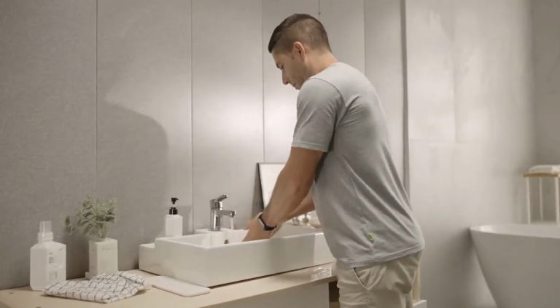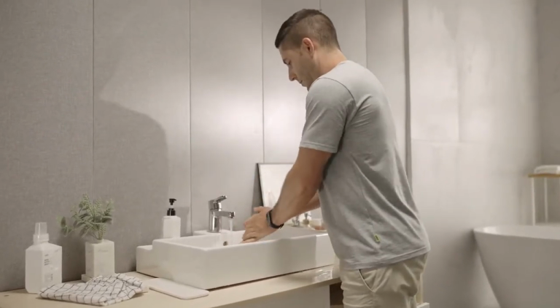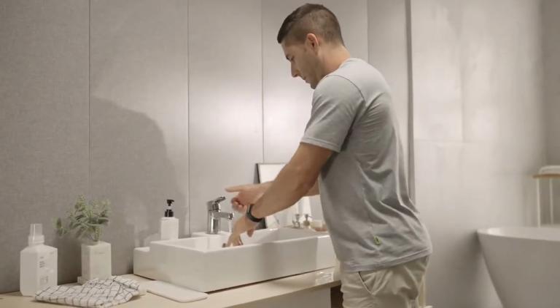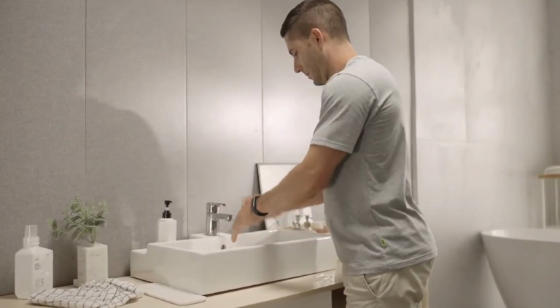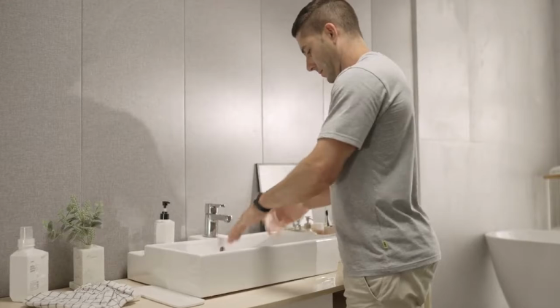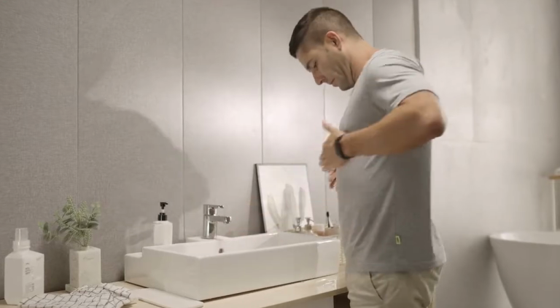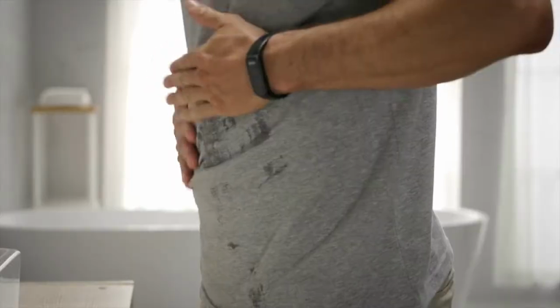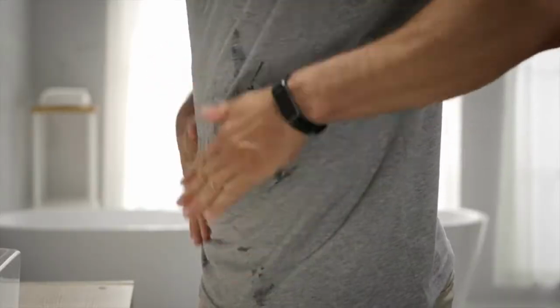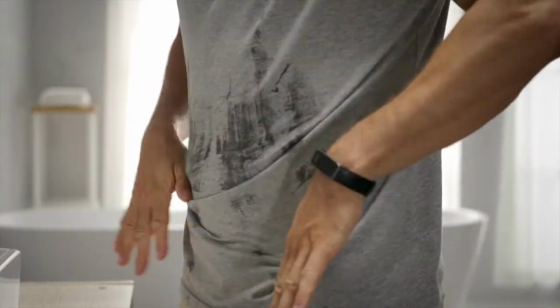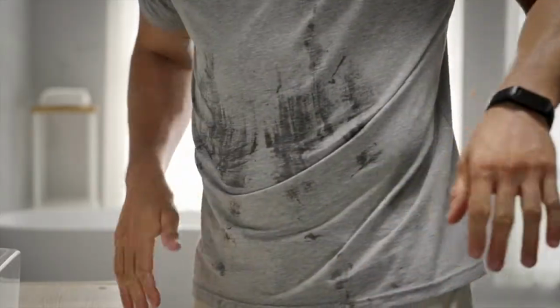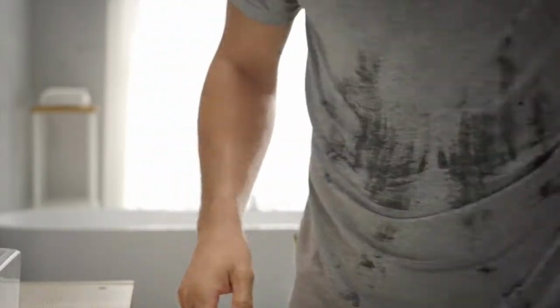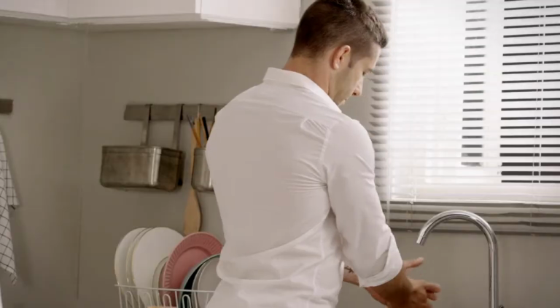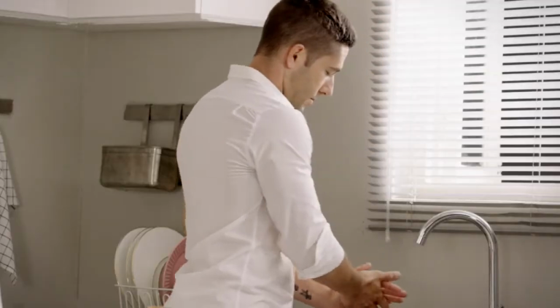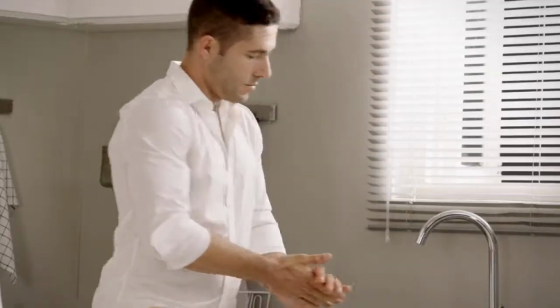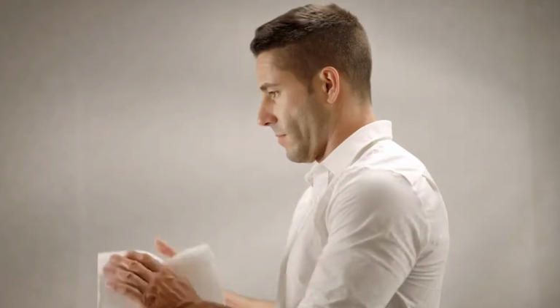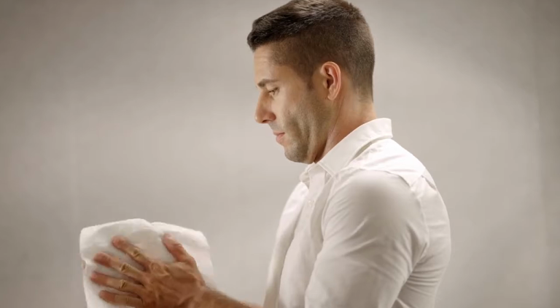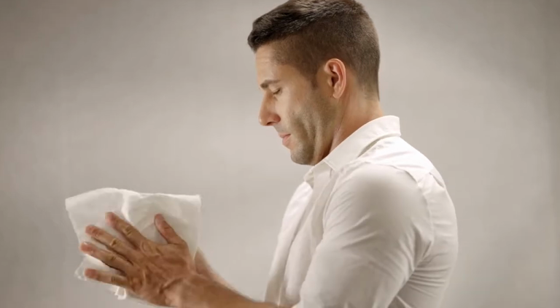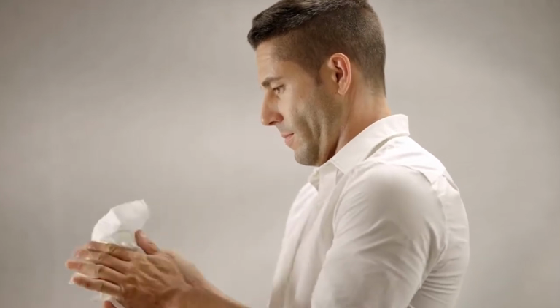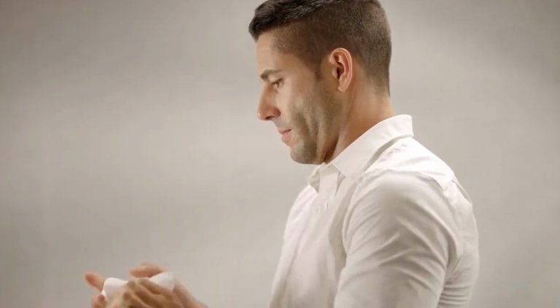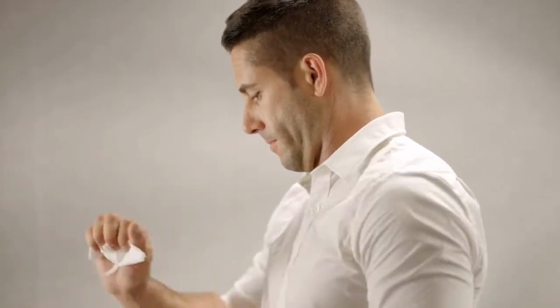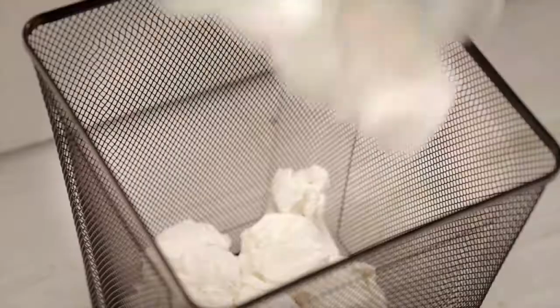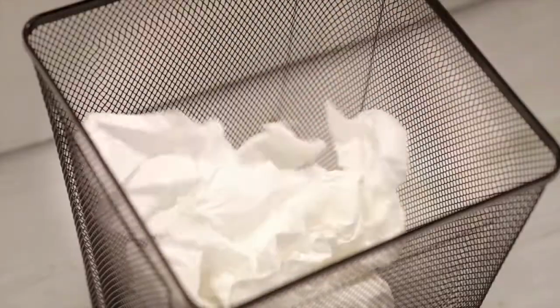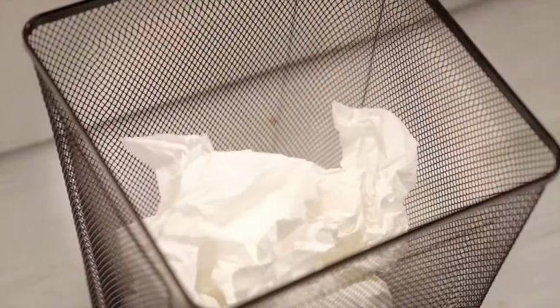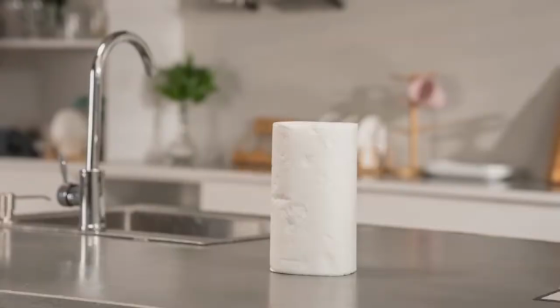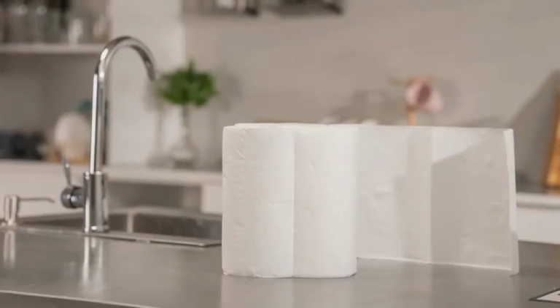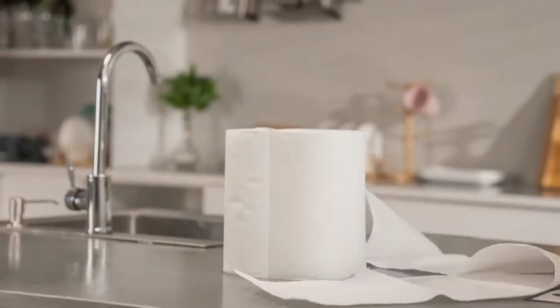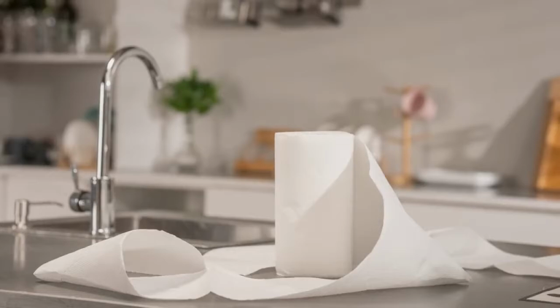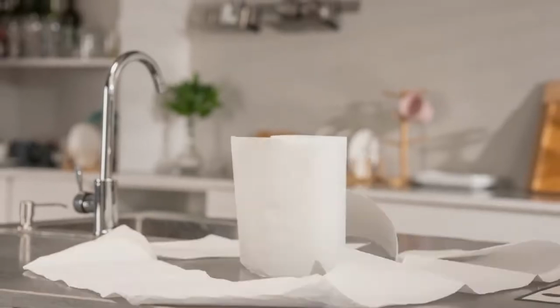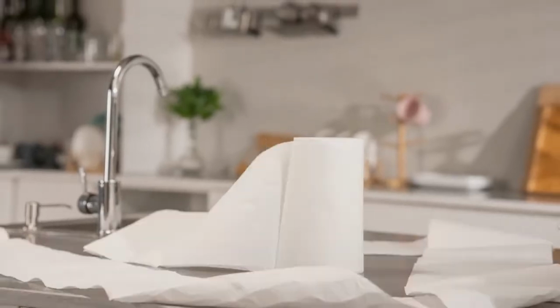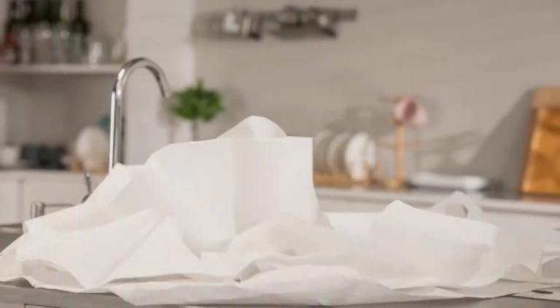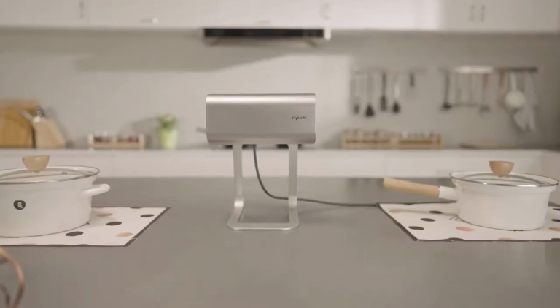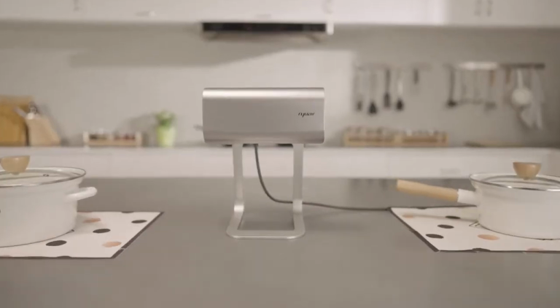Are you still drying your hands in a primitive way? Or in a way that destroys the forest and breaks the bank? What if there is a way to dry your hands eco-friendly, economically, and hygienically?